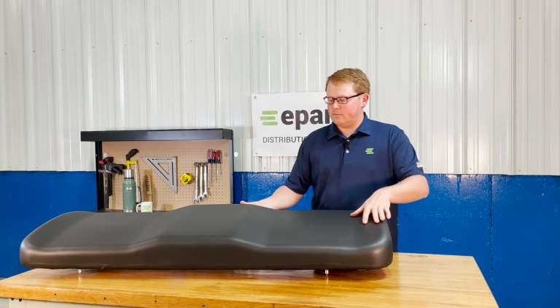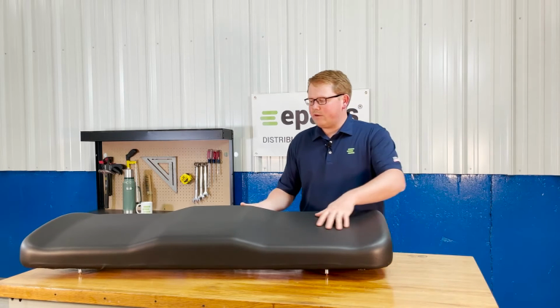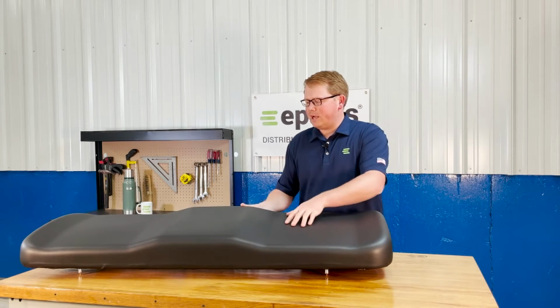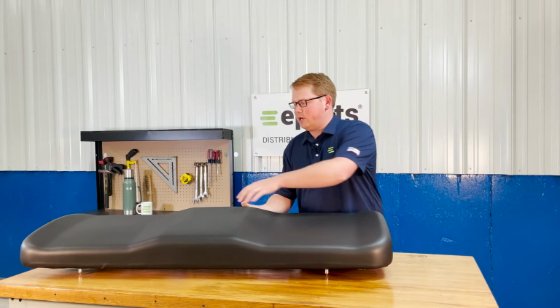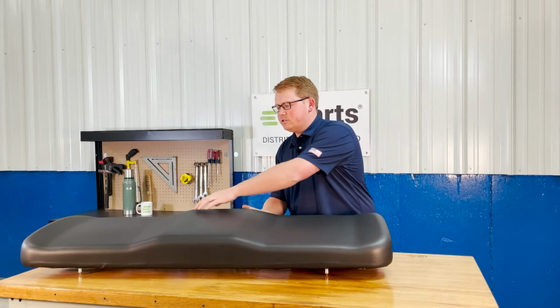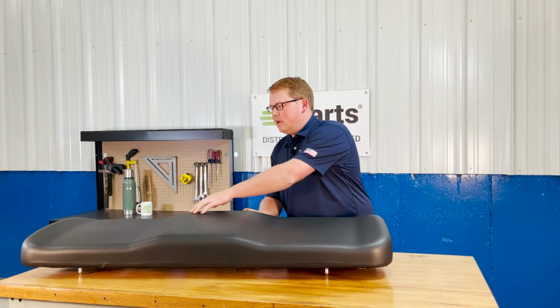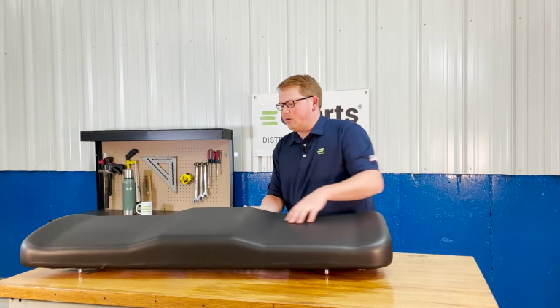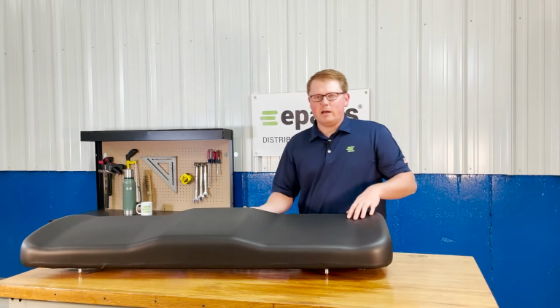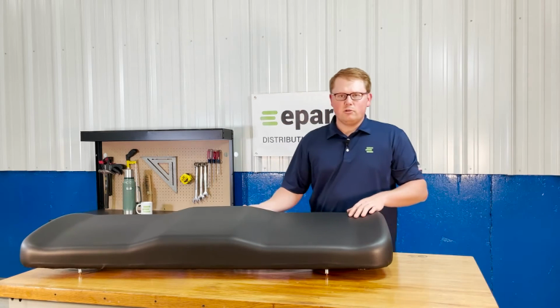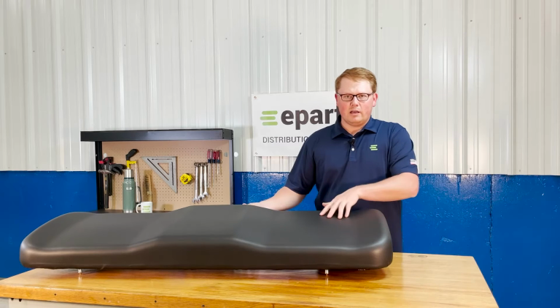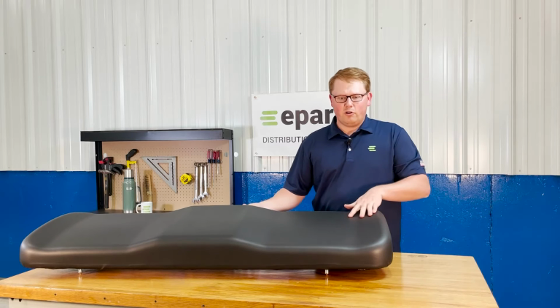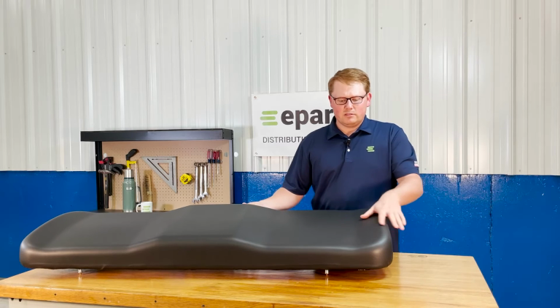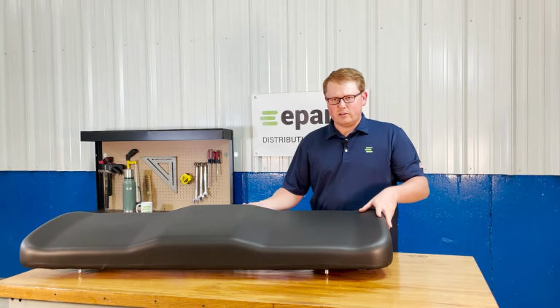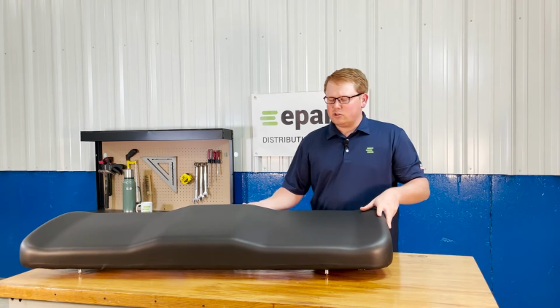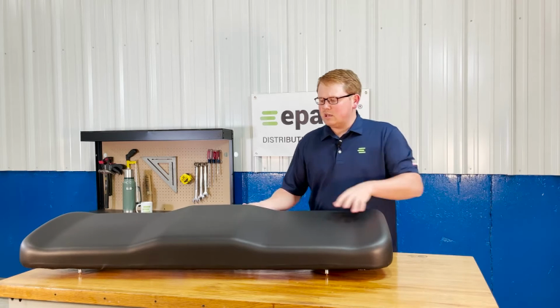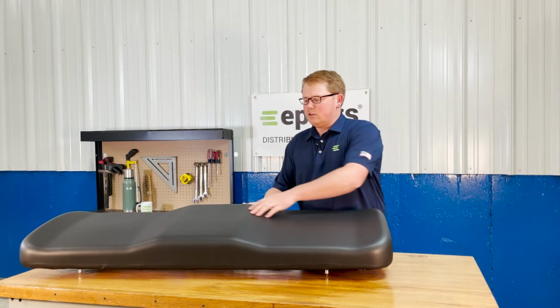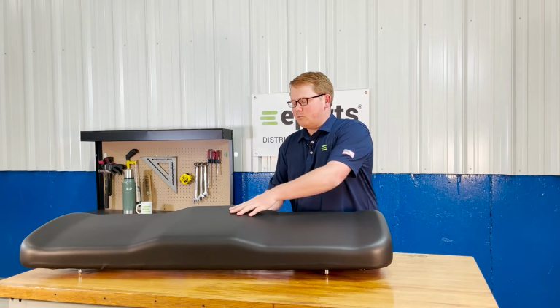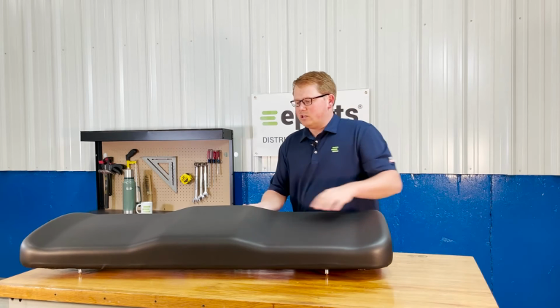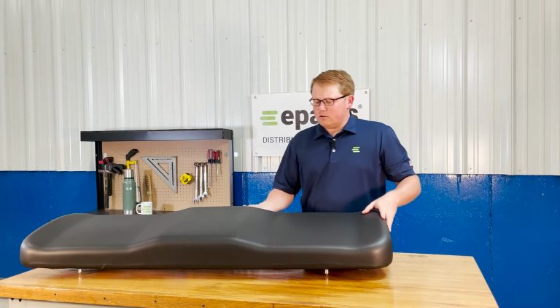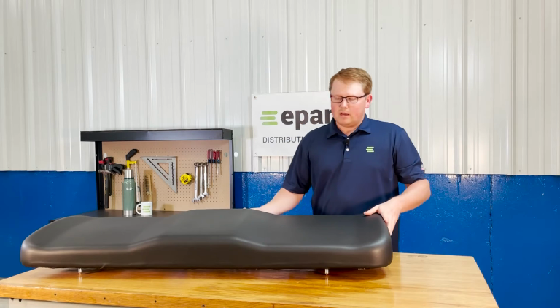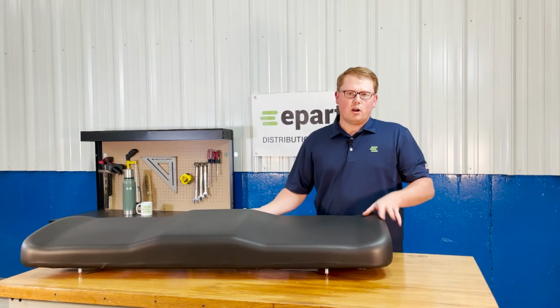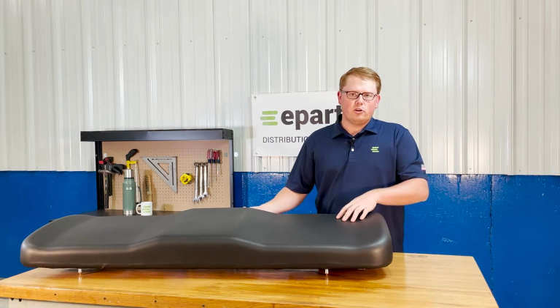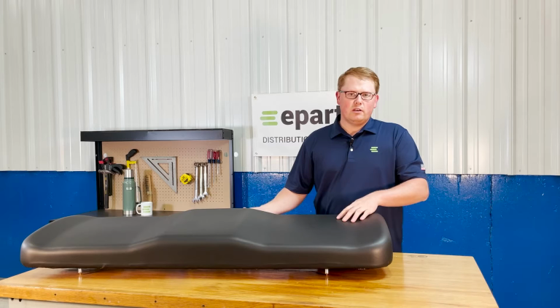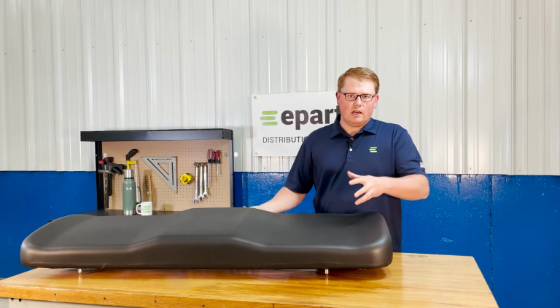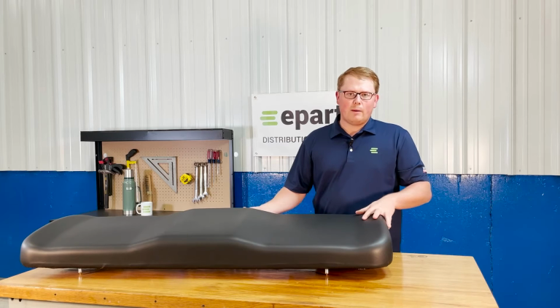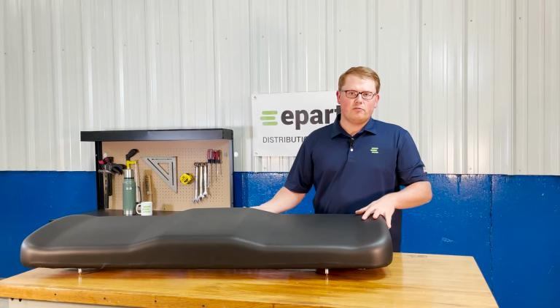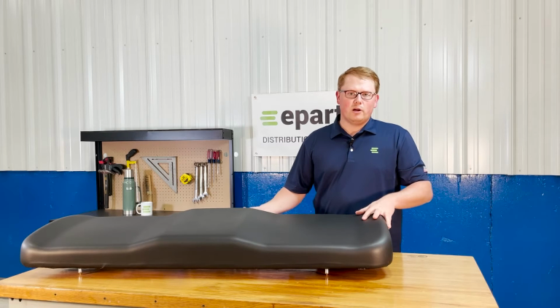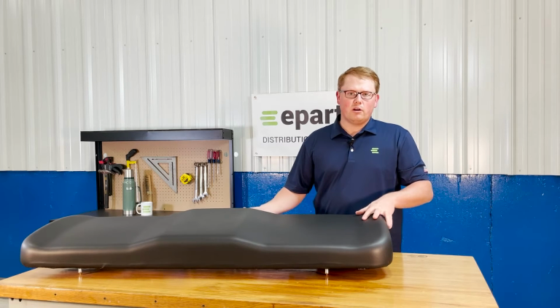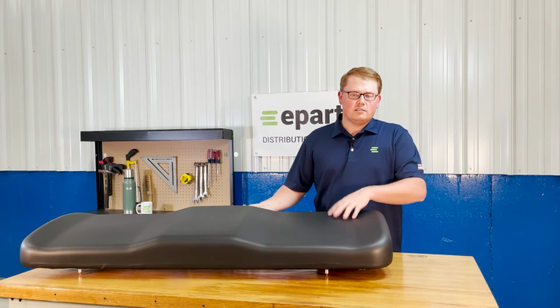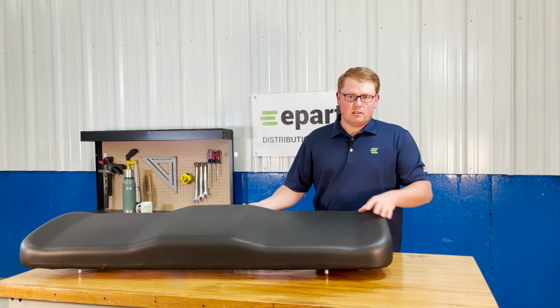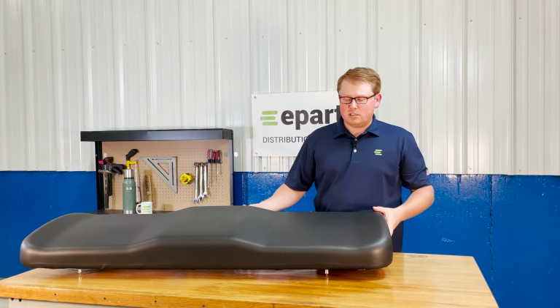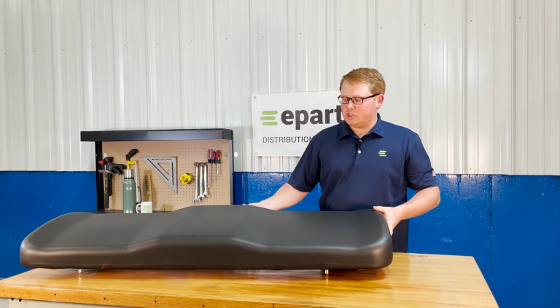The driver and passenger areas are contoured, as well as the edges and the raised portion in the middle, to offer you a good wrap-around feel while you are sitting on this seat on your machine.